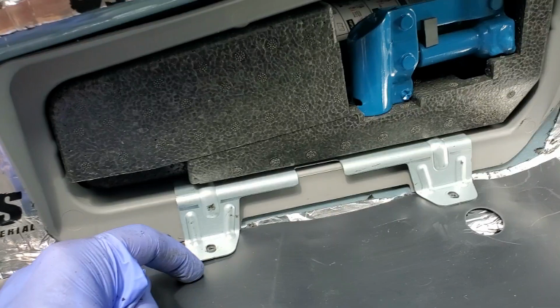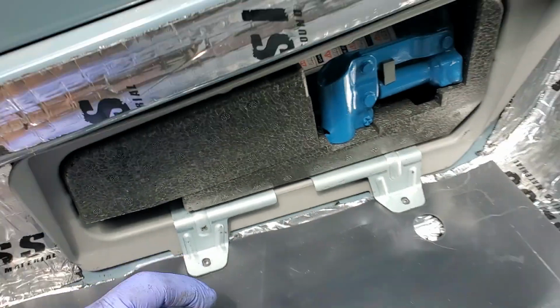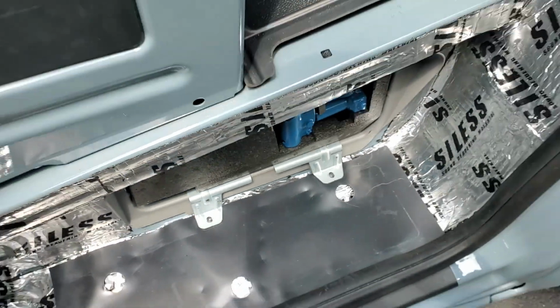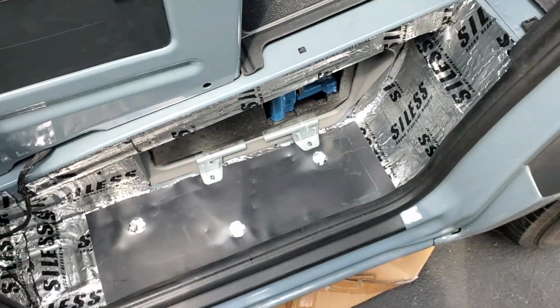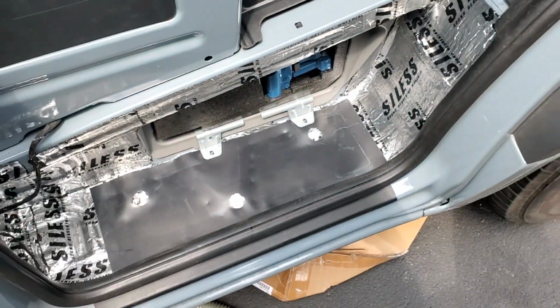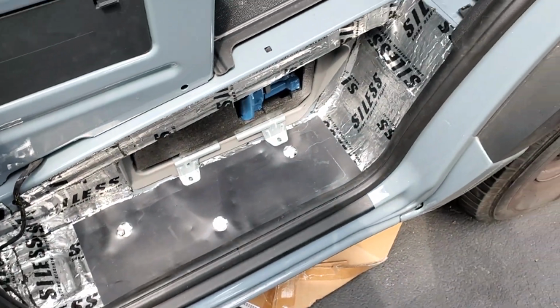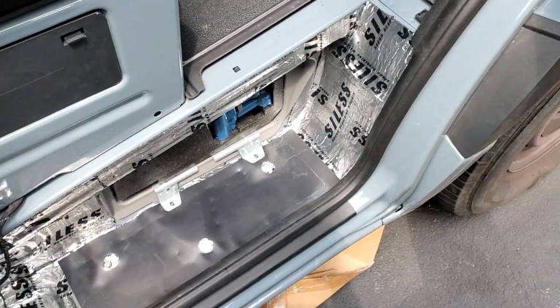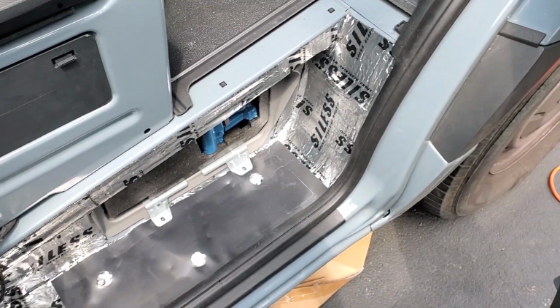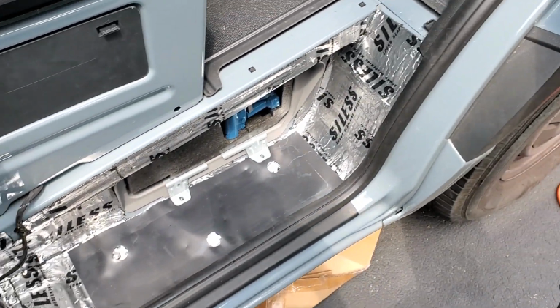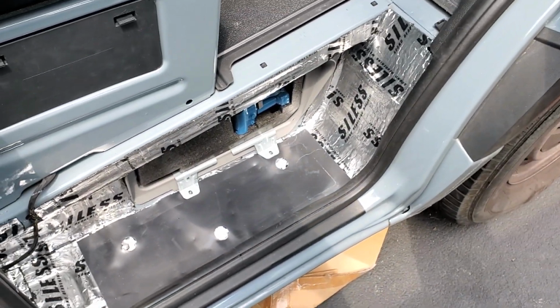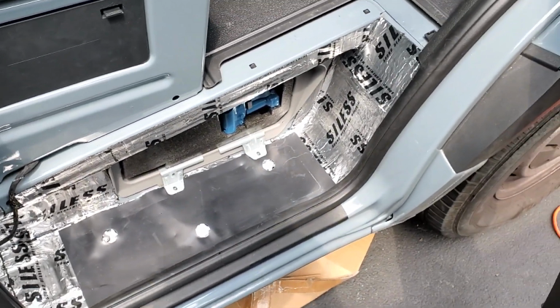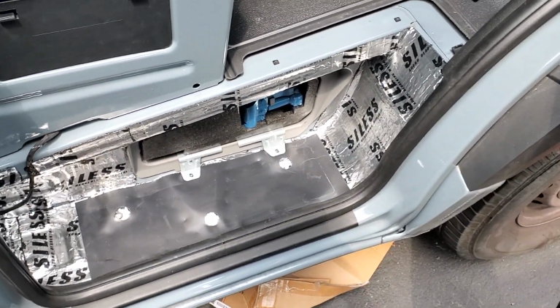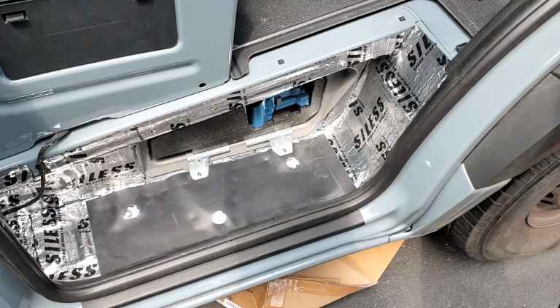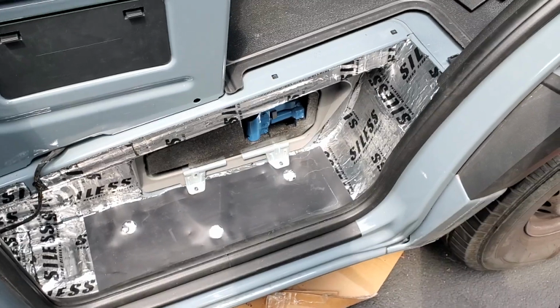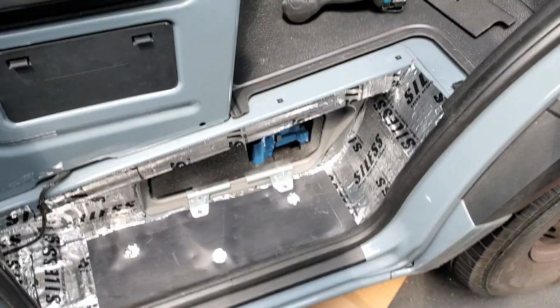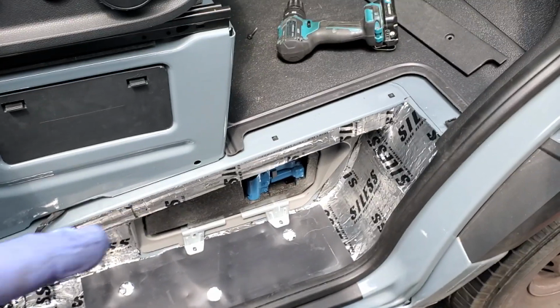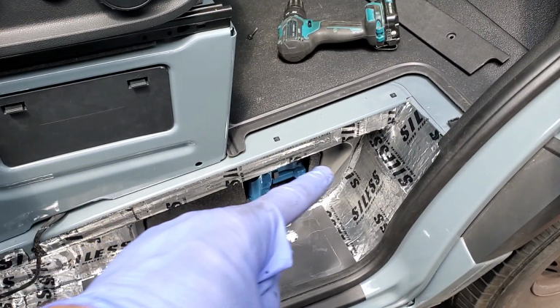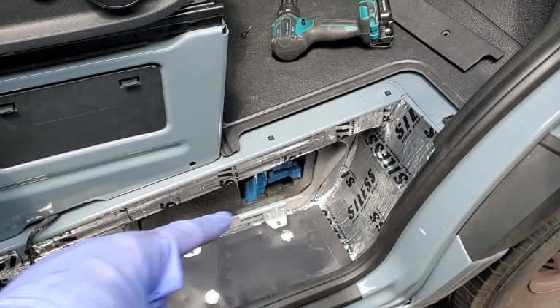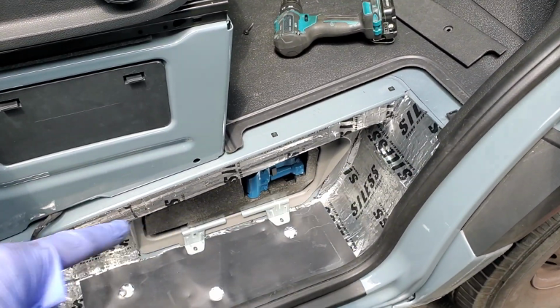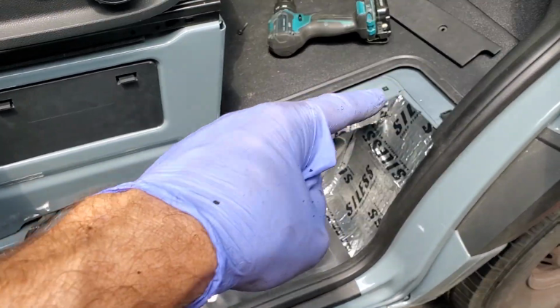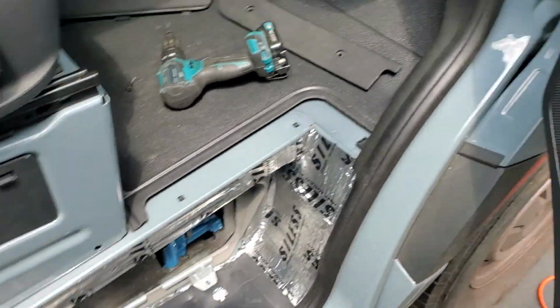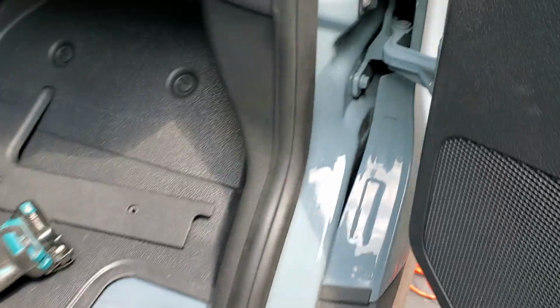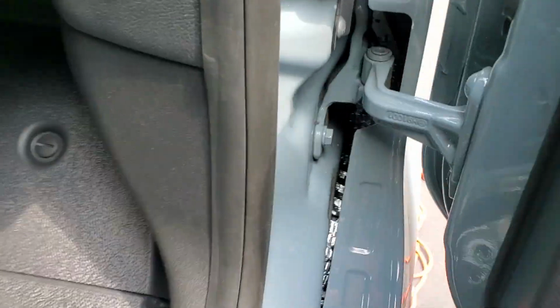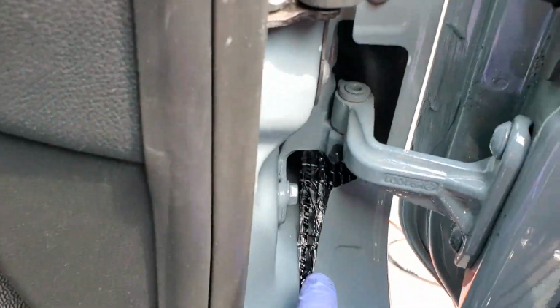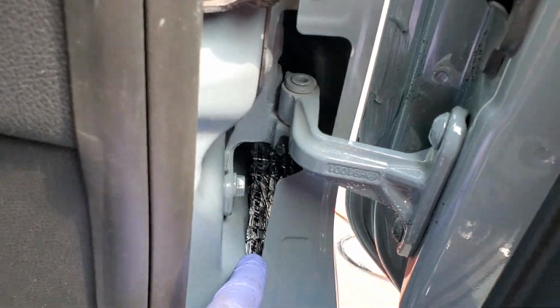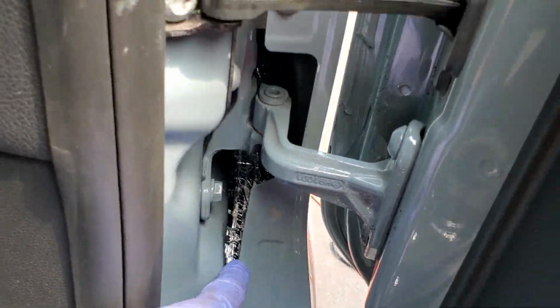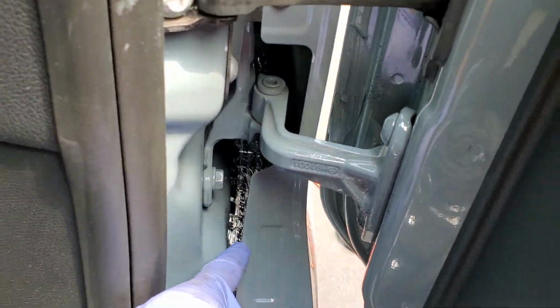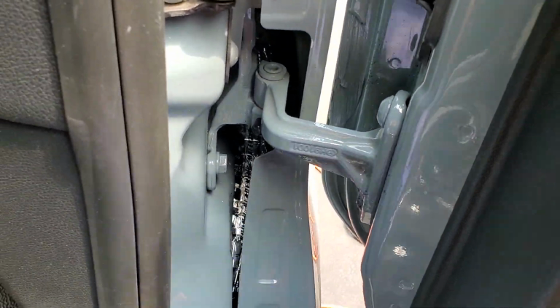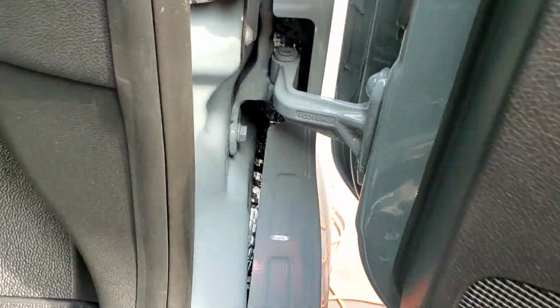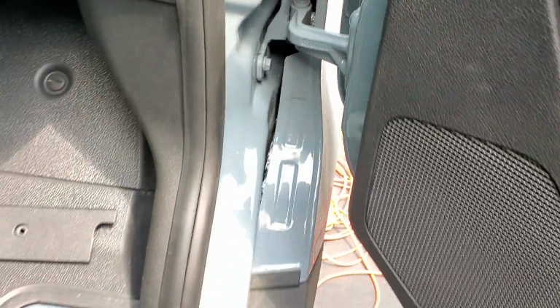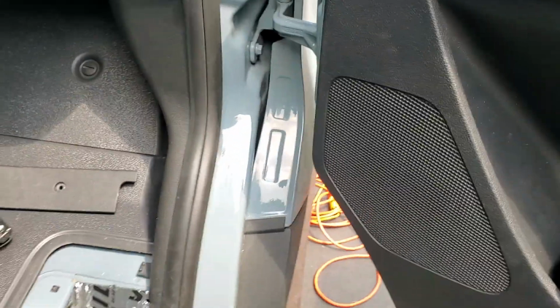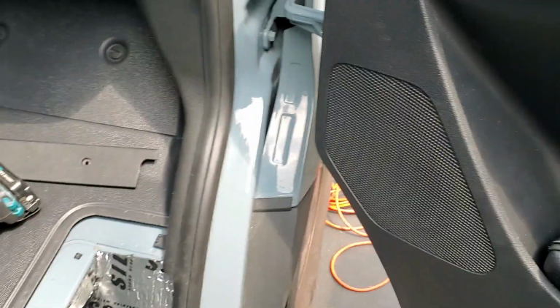I hope that helps in trying to kill sound. I did the fenders today, both sides, so I've got a lot of layers of sound protection coming into this area. You can see down in the cracks there my silver stuff on the fender liners that I did.